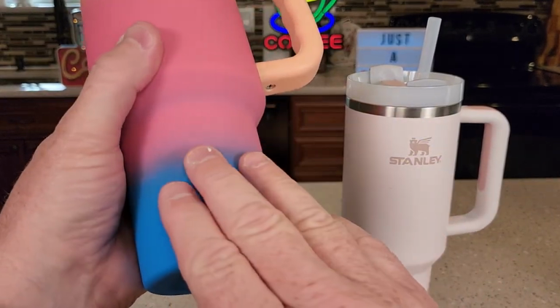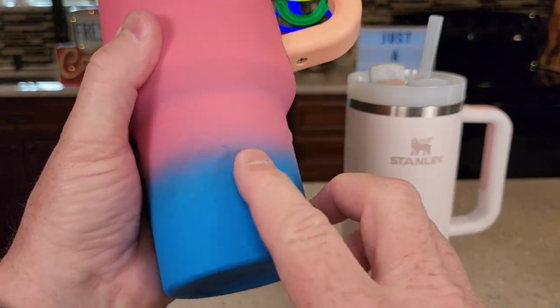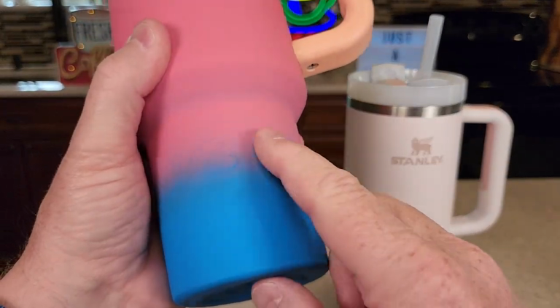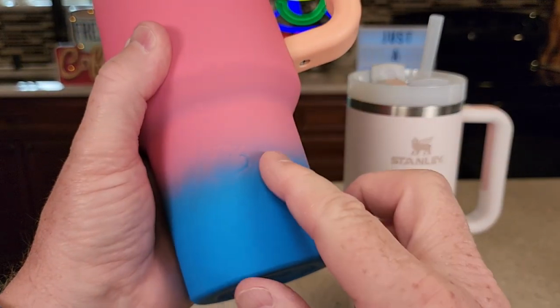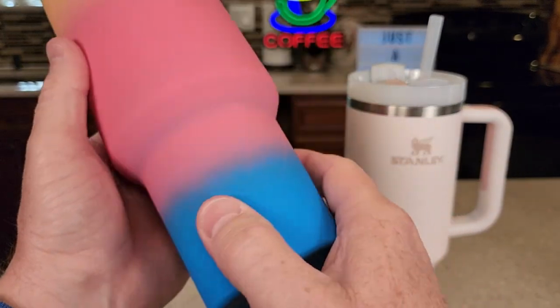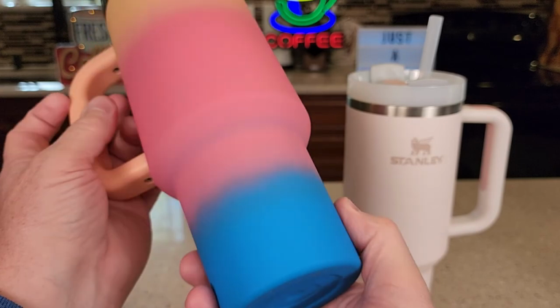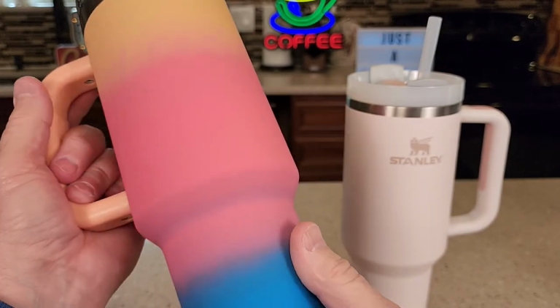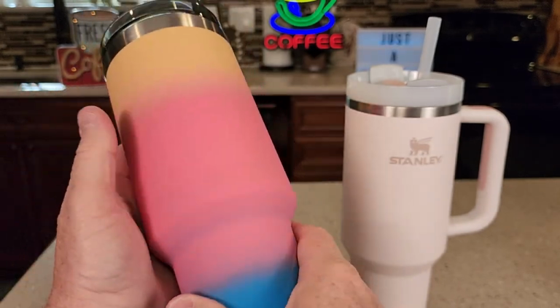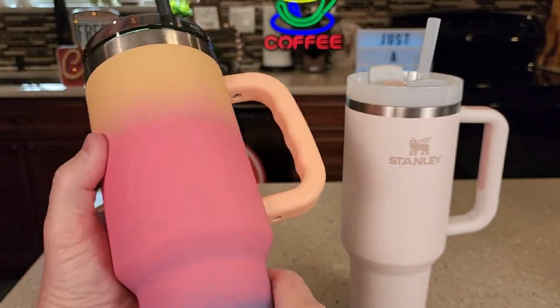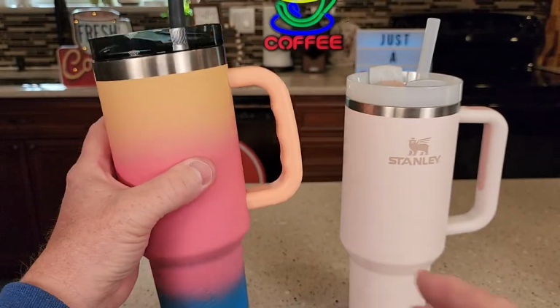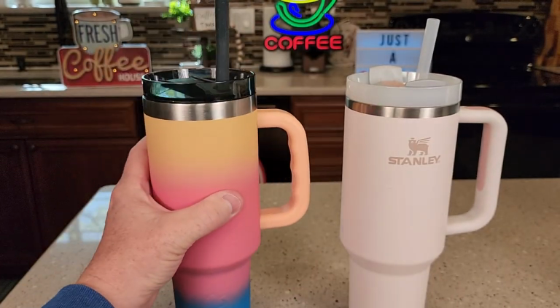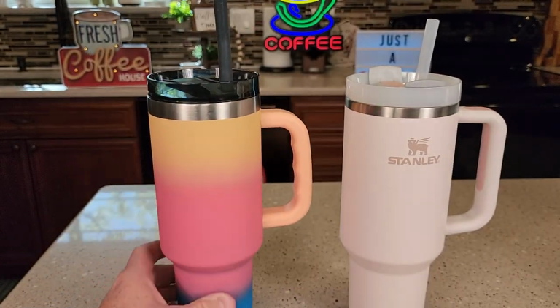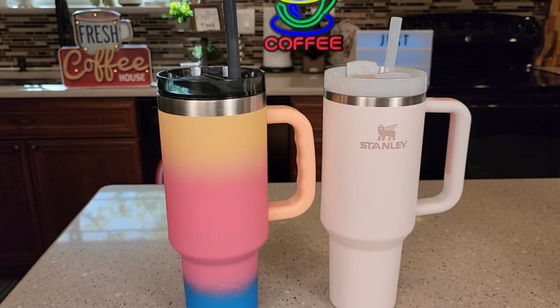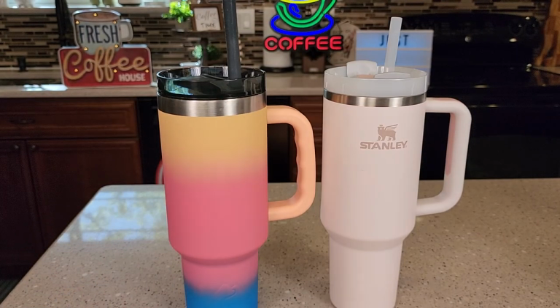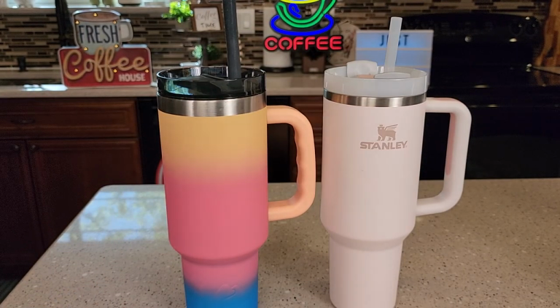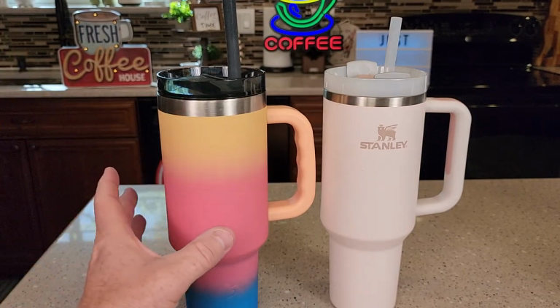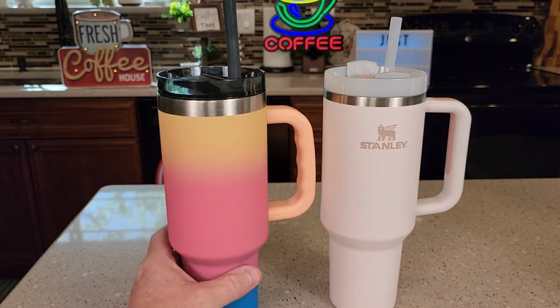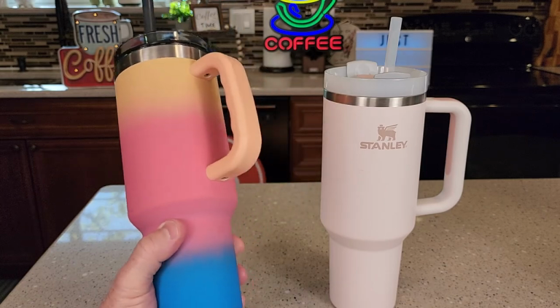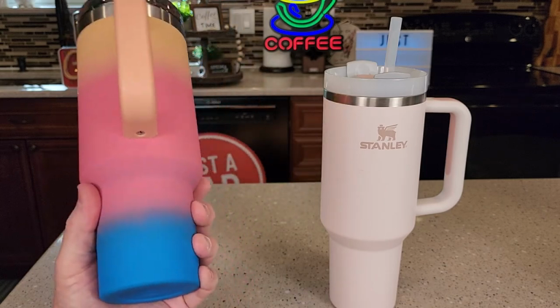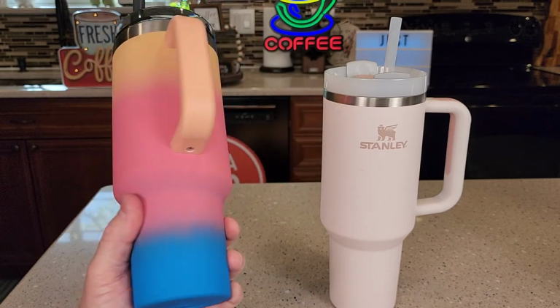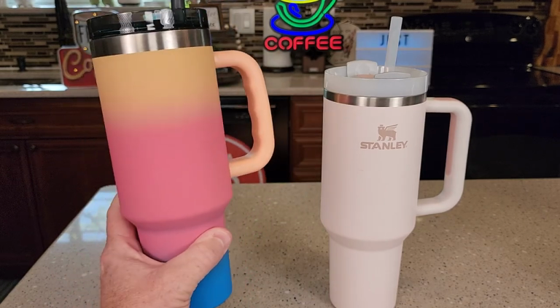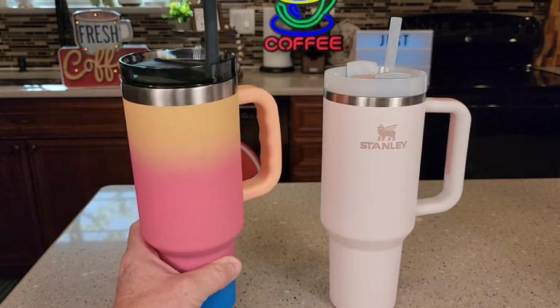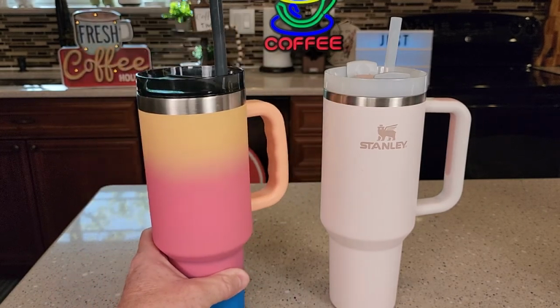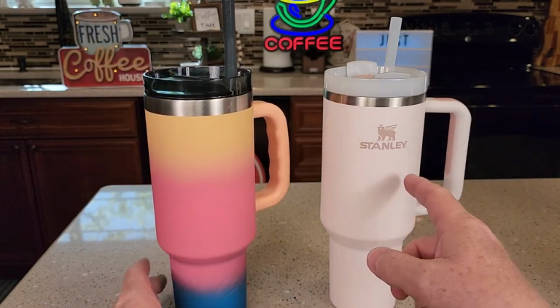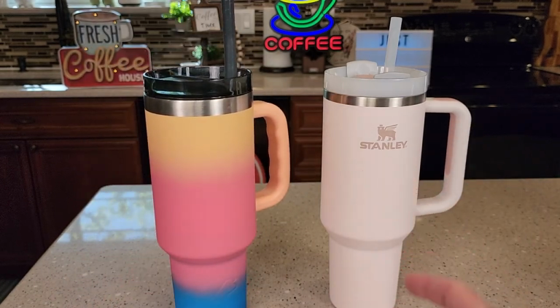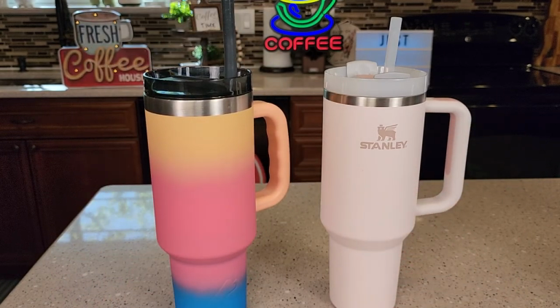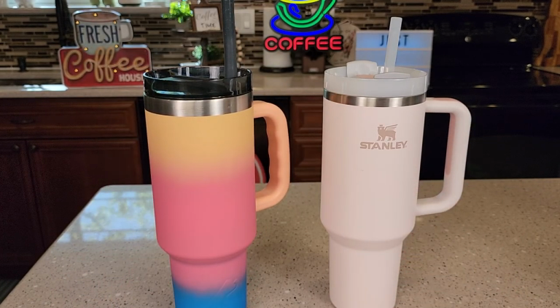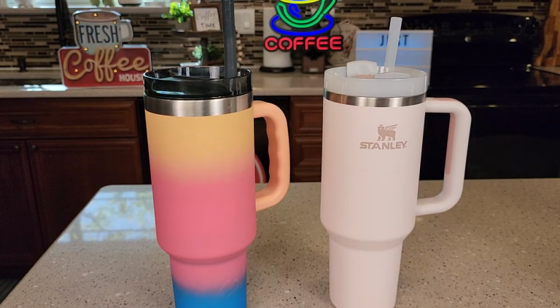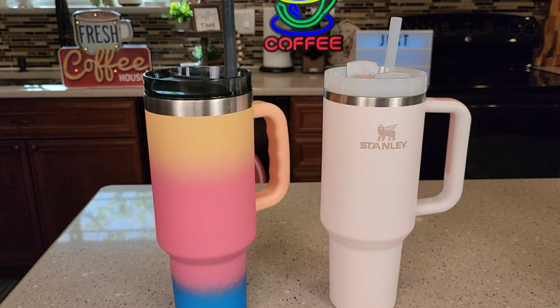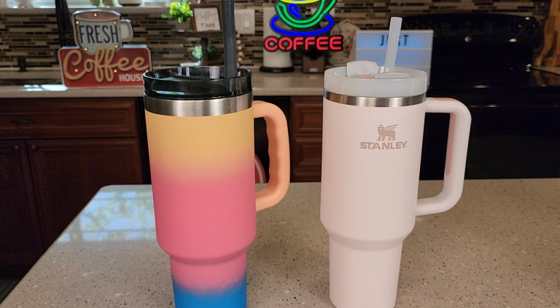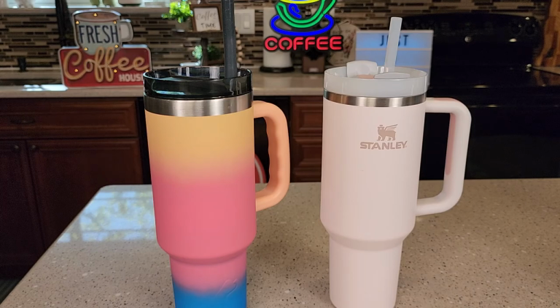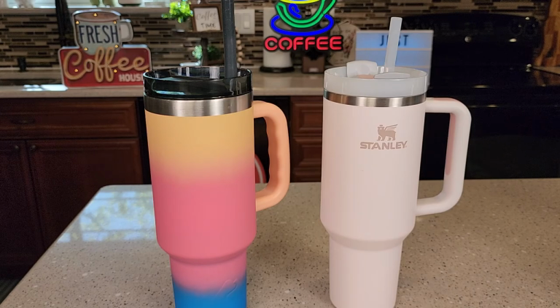There's a logo embossed in there a little bit. It looks and feels really nice. But I can buy two — even two and a half — of these for the price of the Stanley. So I hope this video helps. Thanks everybody for watching.